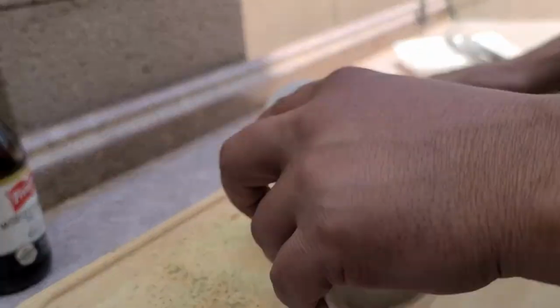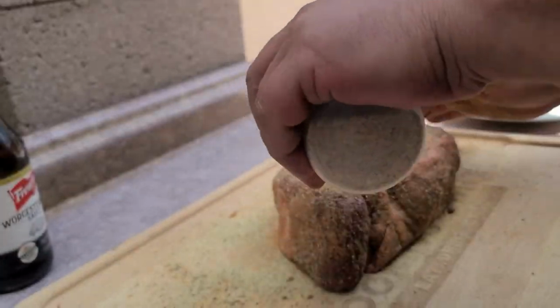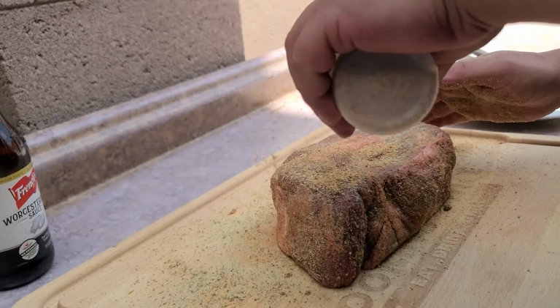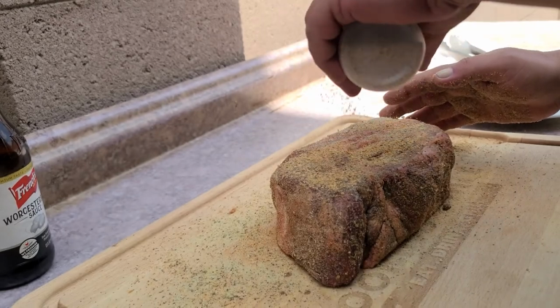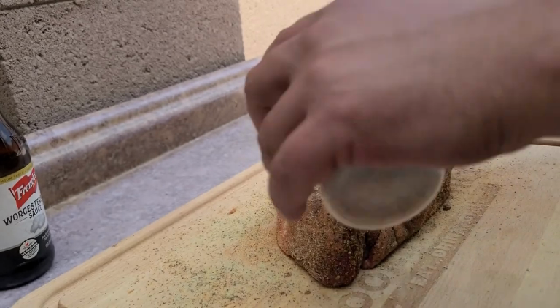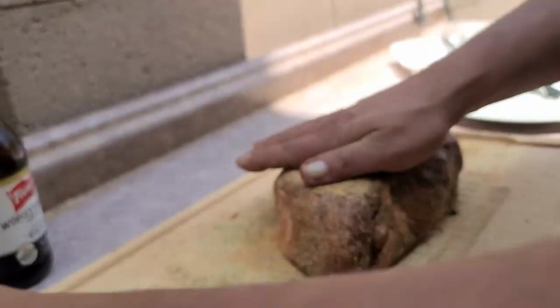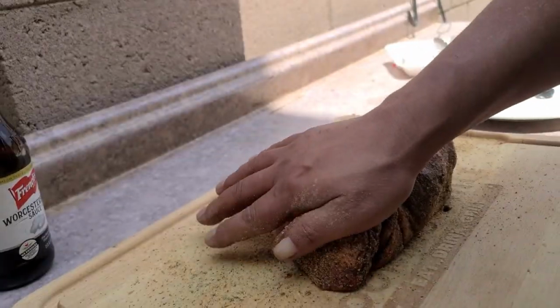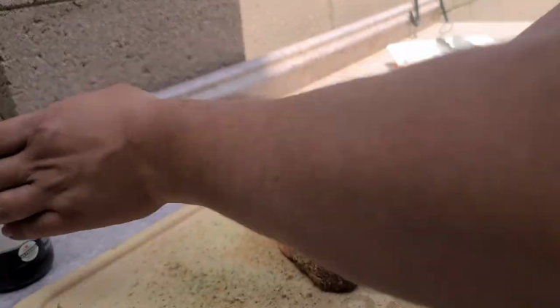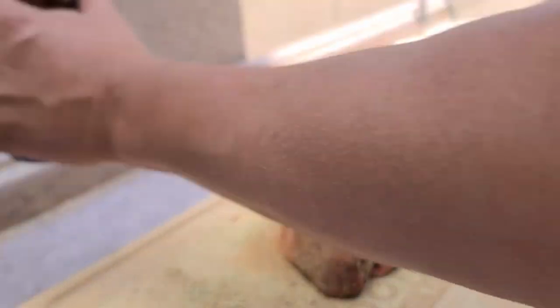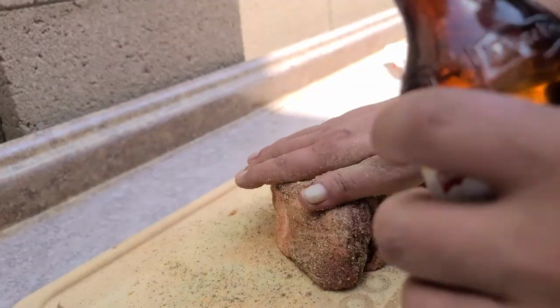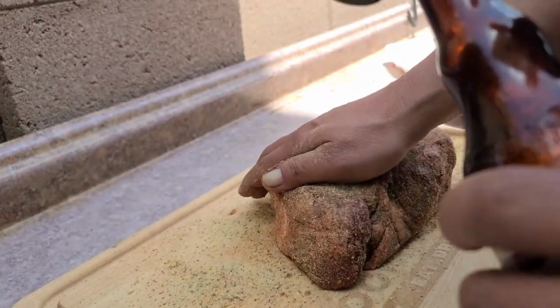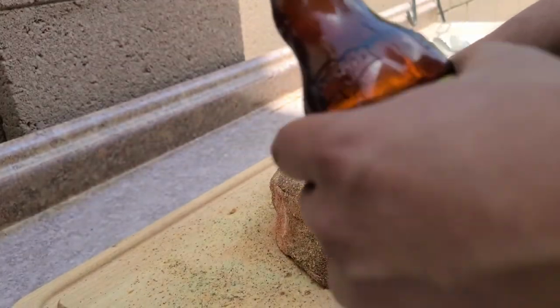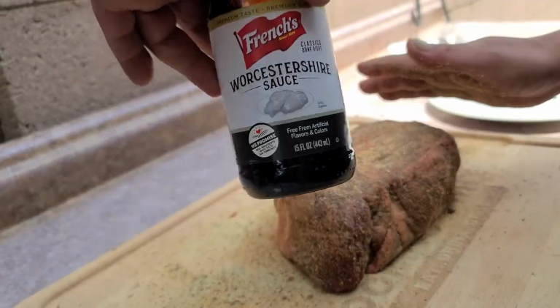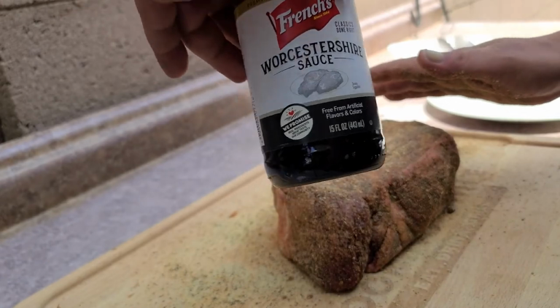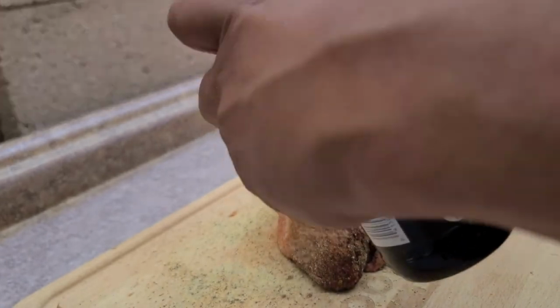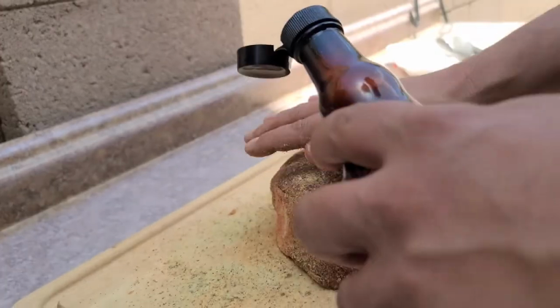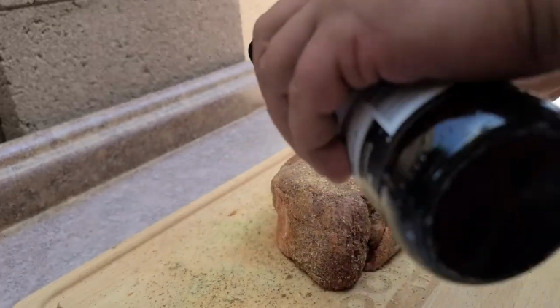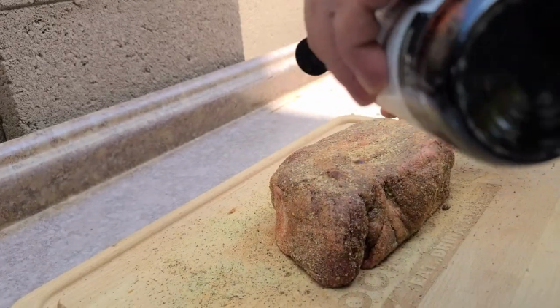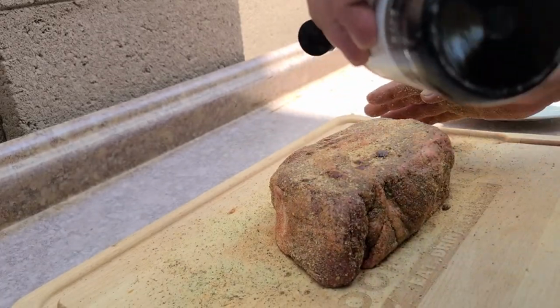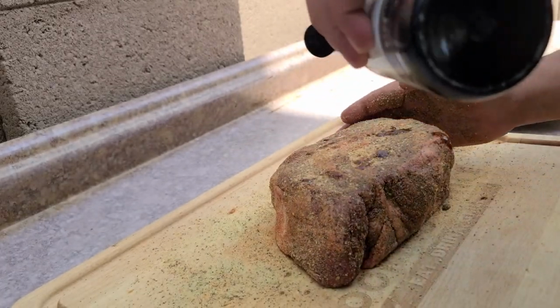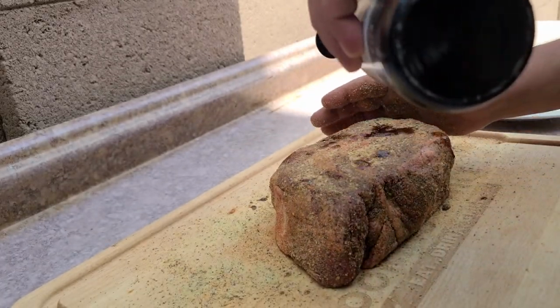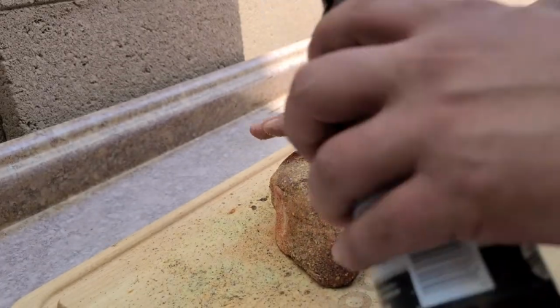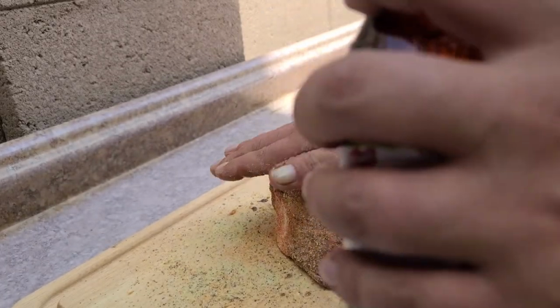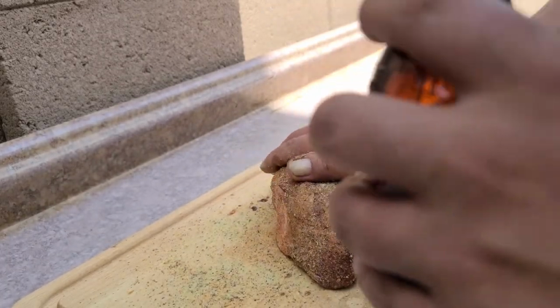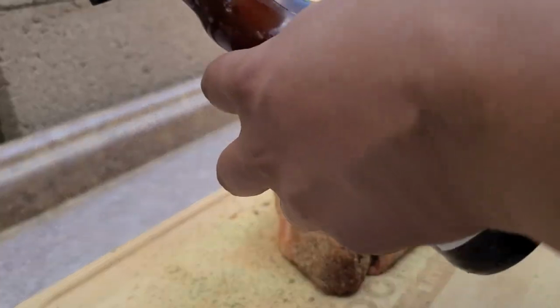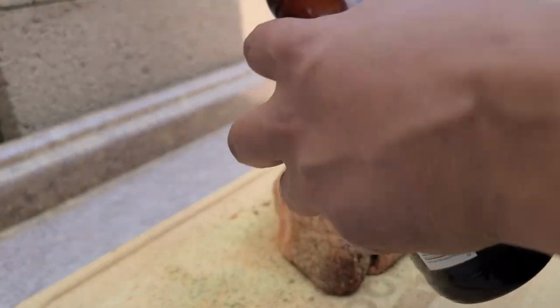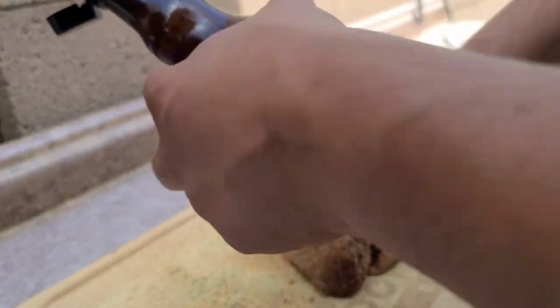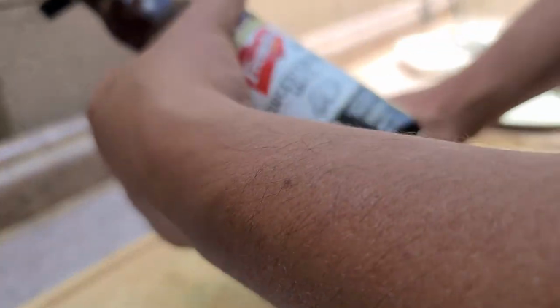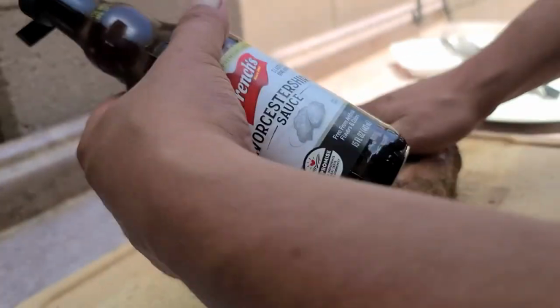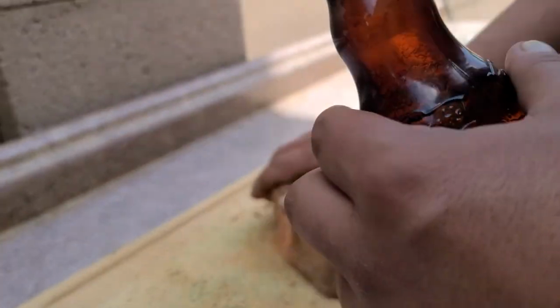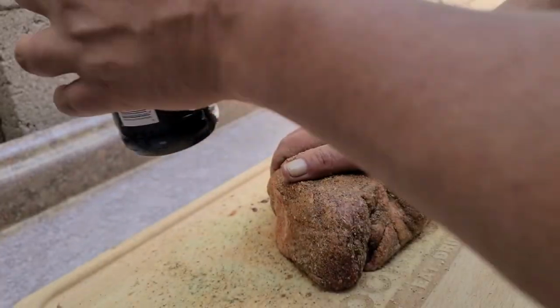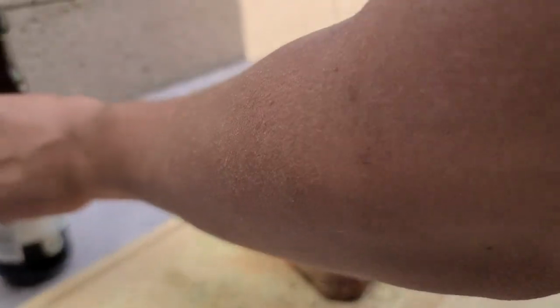Last side here — top it off with a little bit more Worcestershire. I keep saying it wrong — Wishing Schneider, Shitter, Winston's Shire, Worcesters — yeah, you know what I mean.